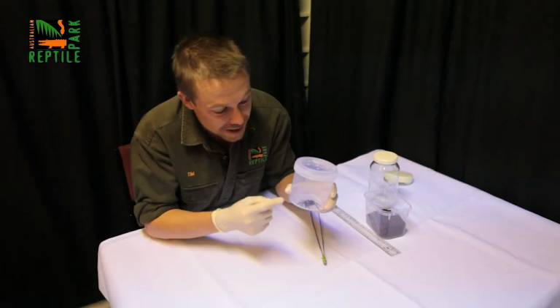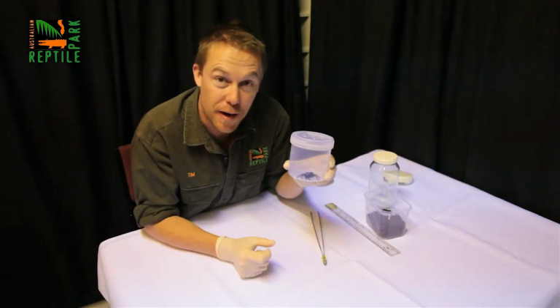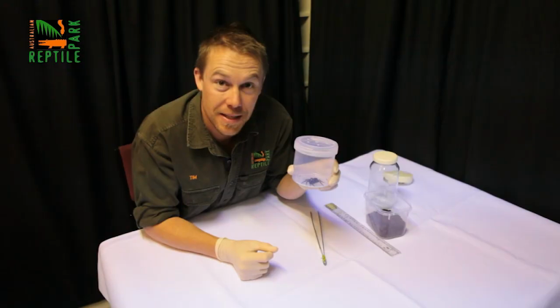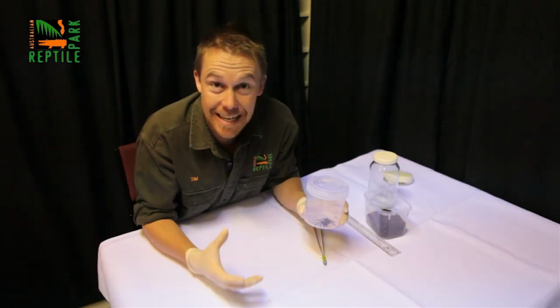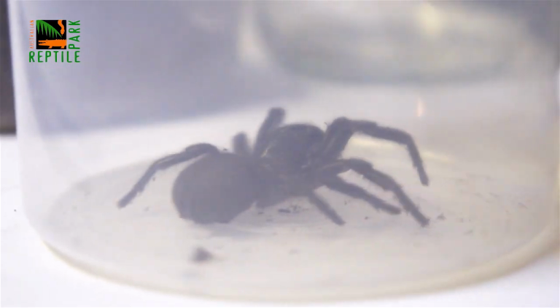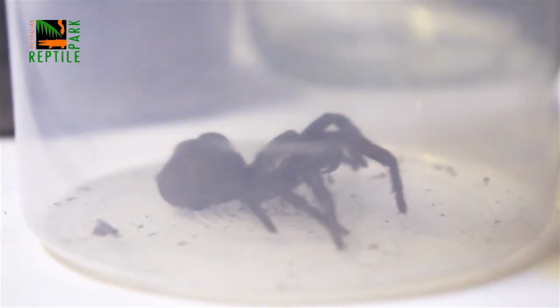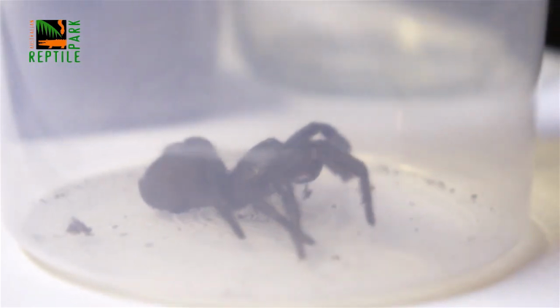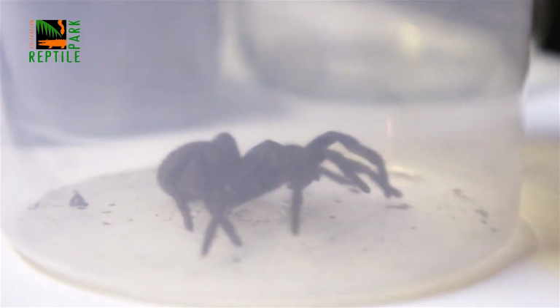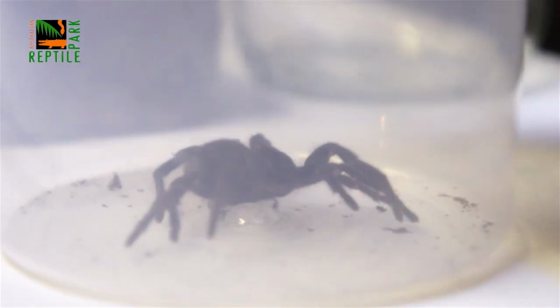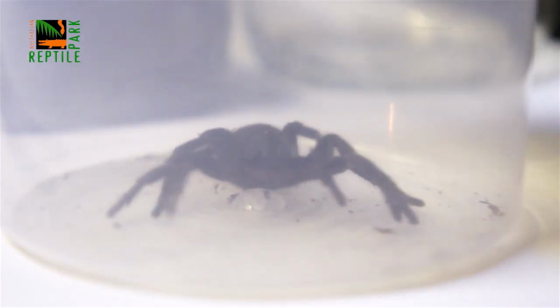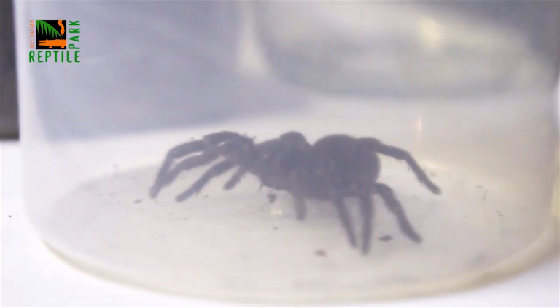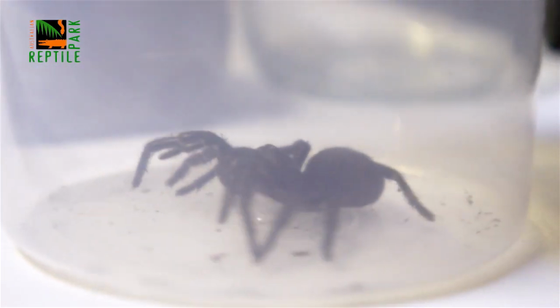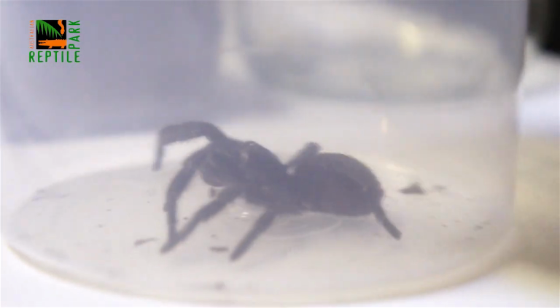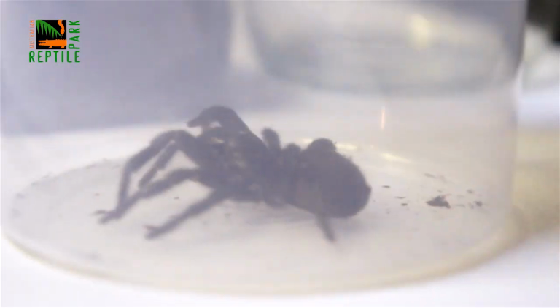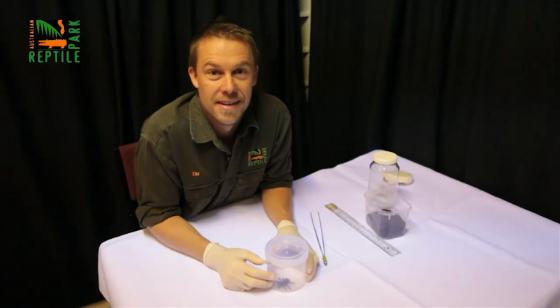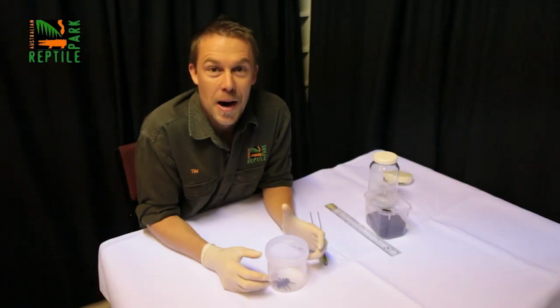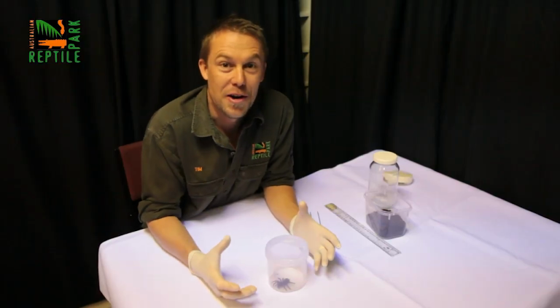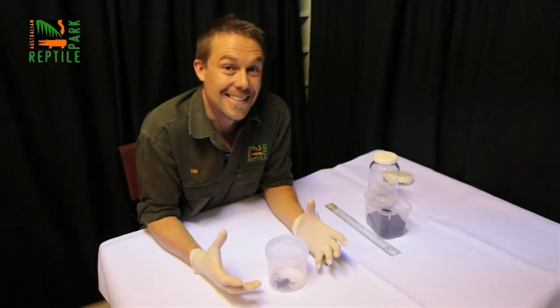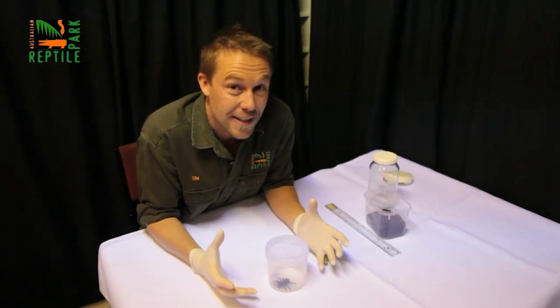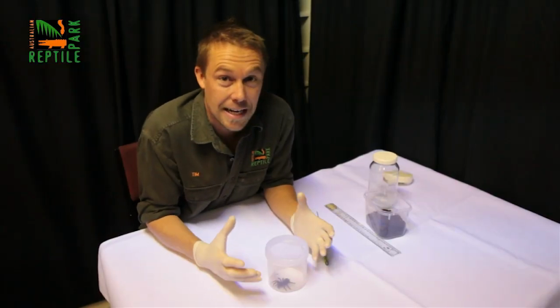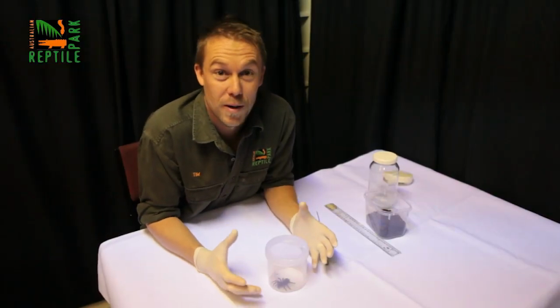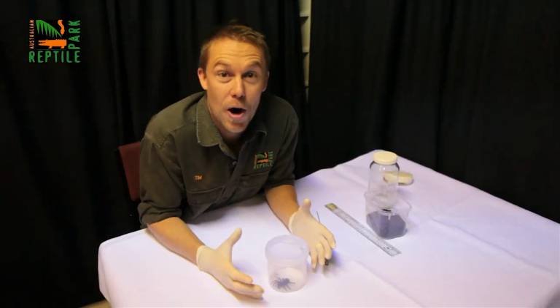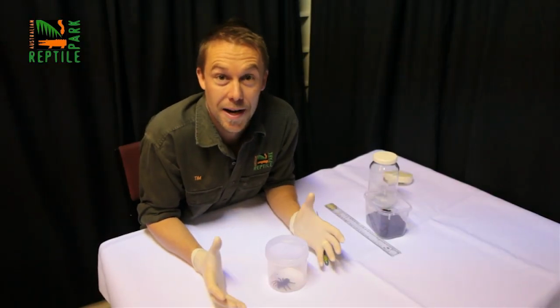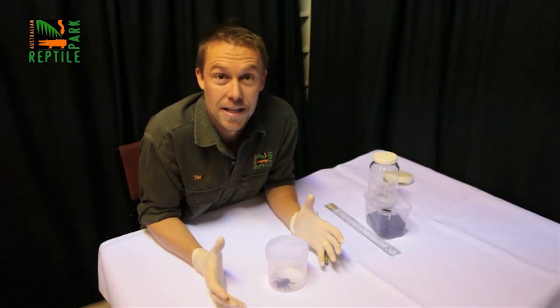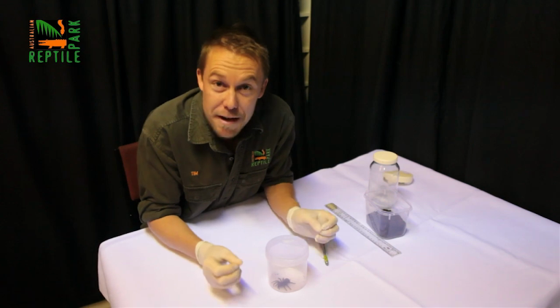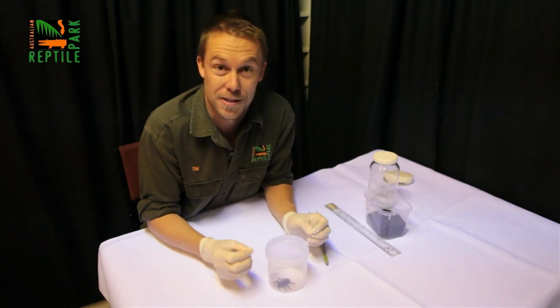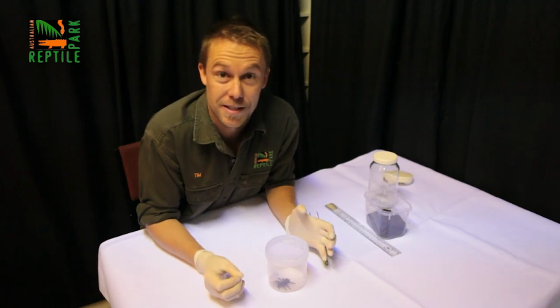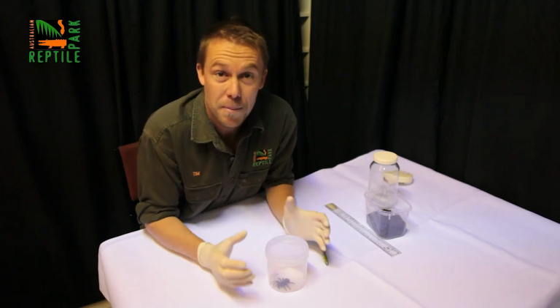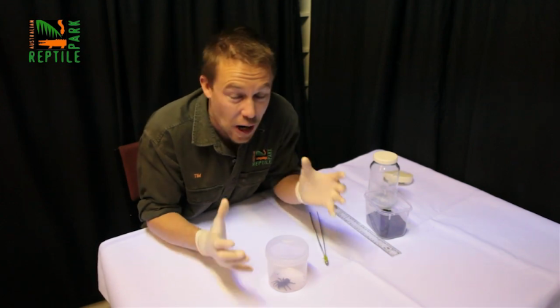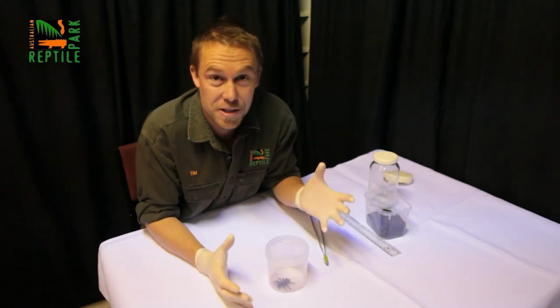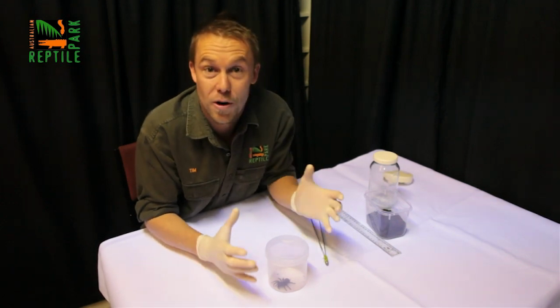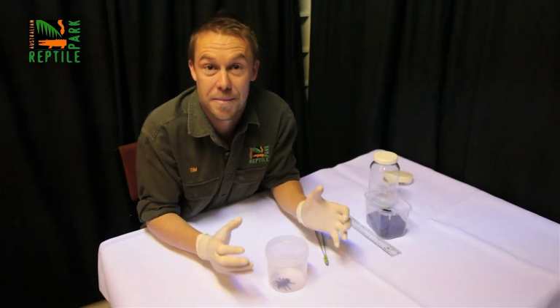The Sydney funnel web is the deadliest and usually found under rocks in cool, dark, damp places — or in your shoes. I'm going to show you how to safely catch a funnel web in your home or garden, but never put yourself at risk. Please don't touch them; don't try and pick them up.